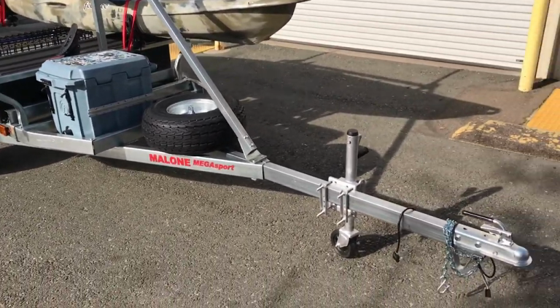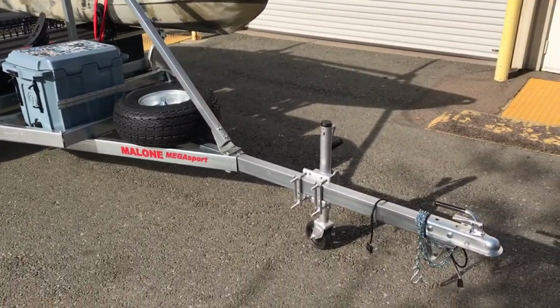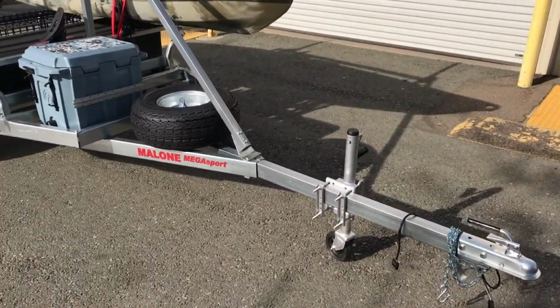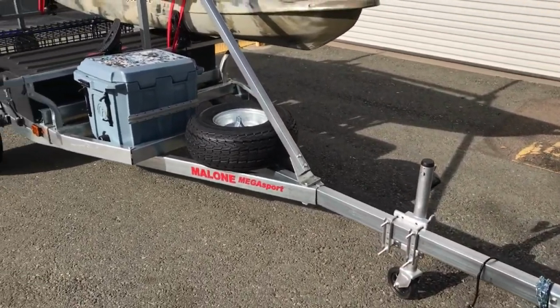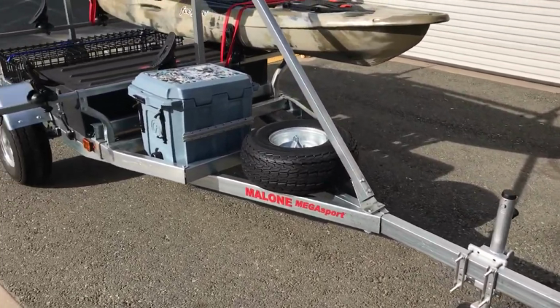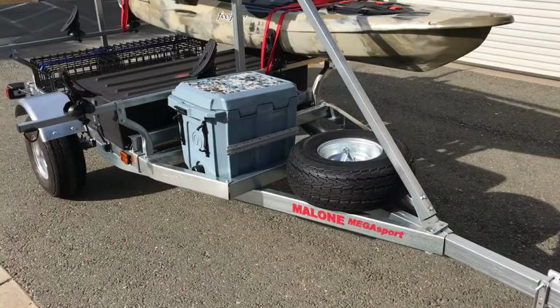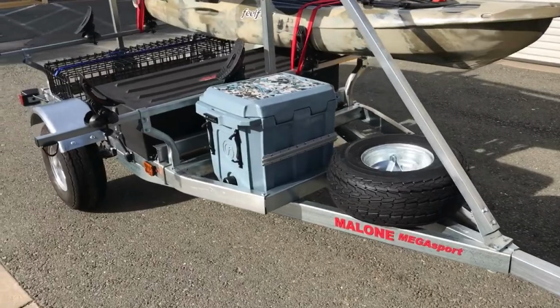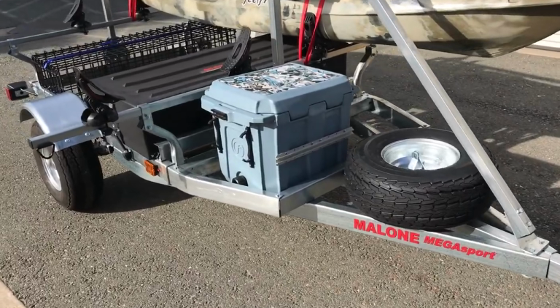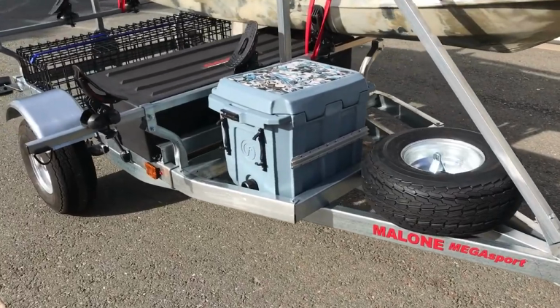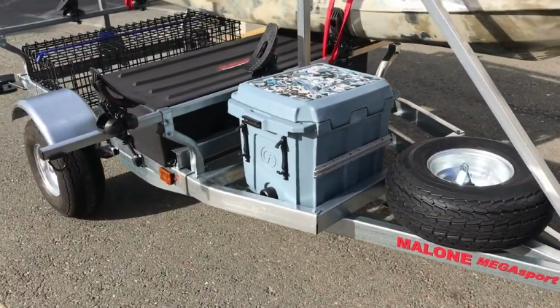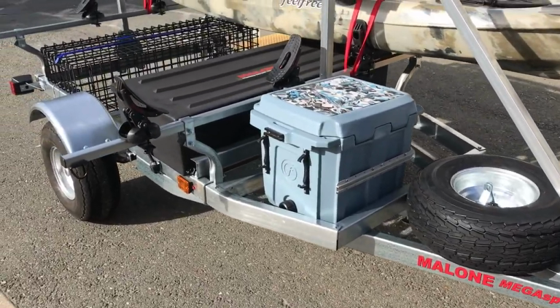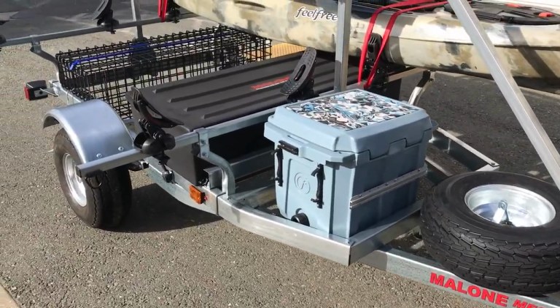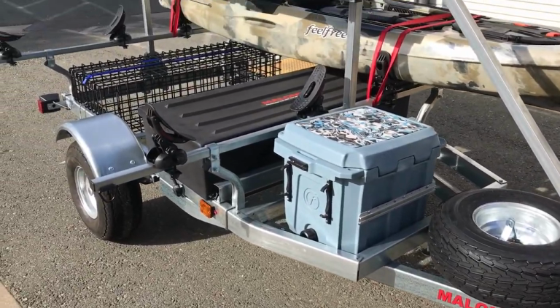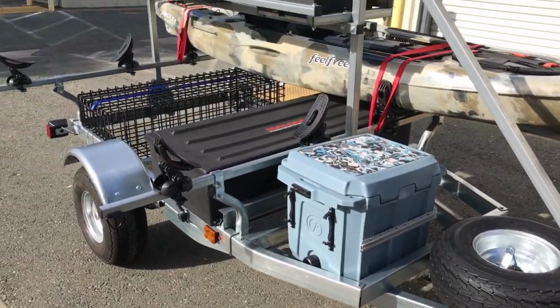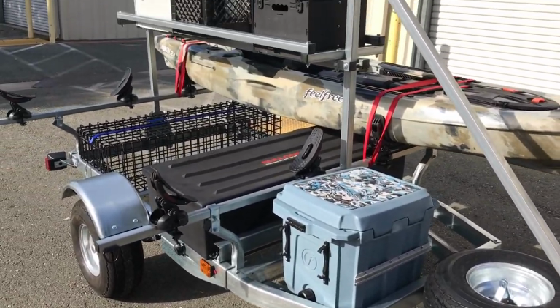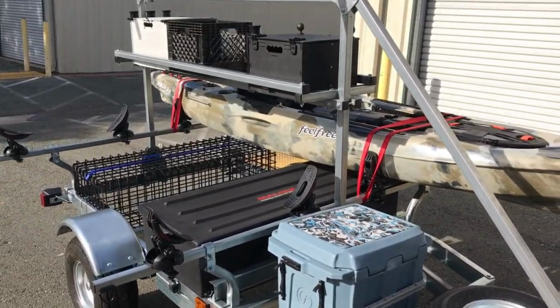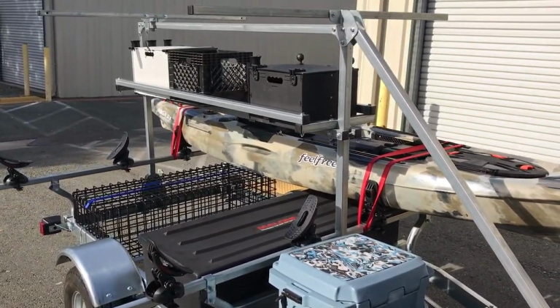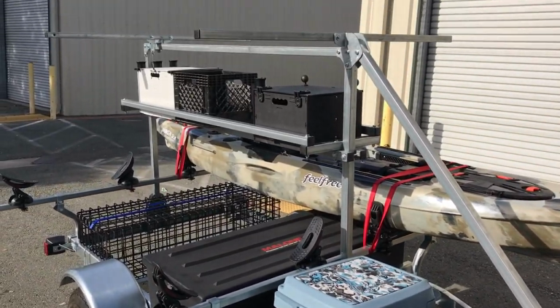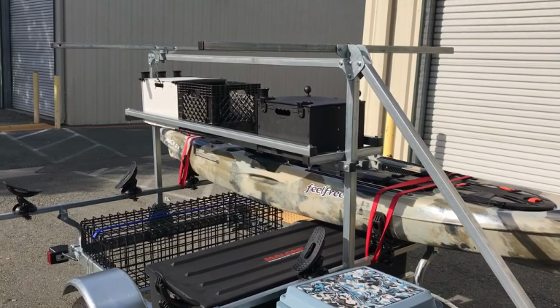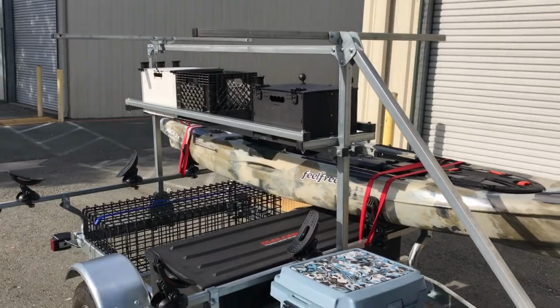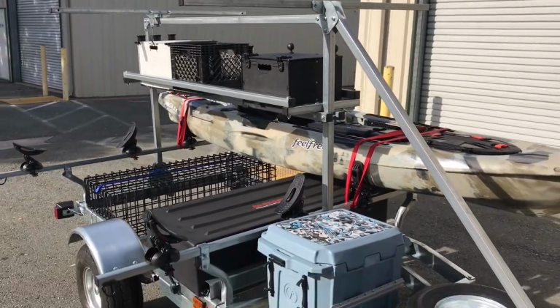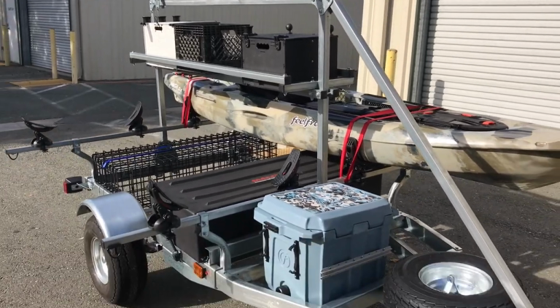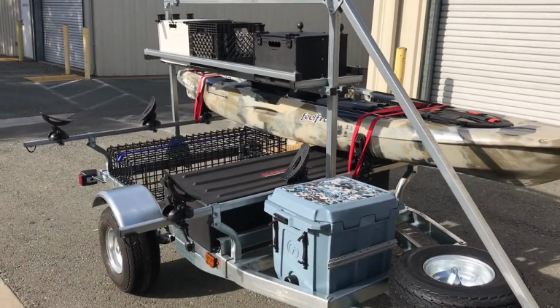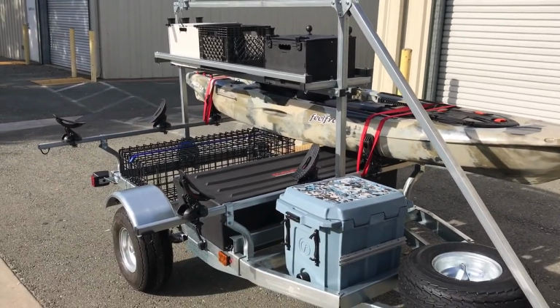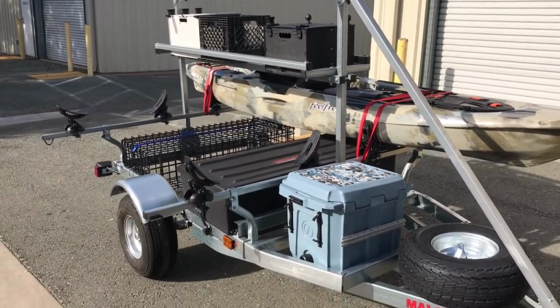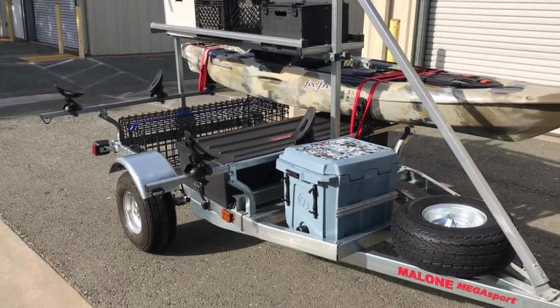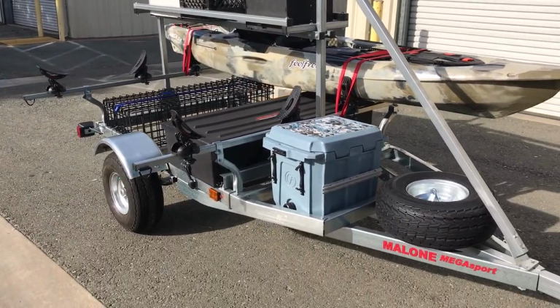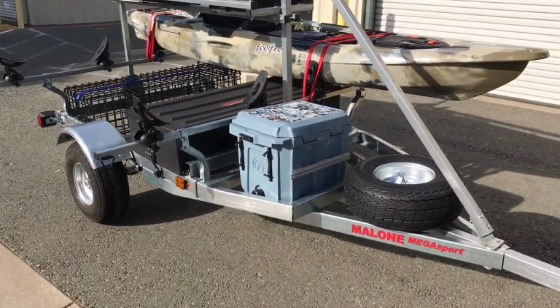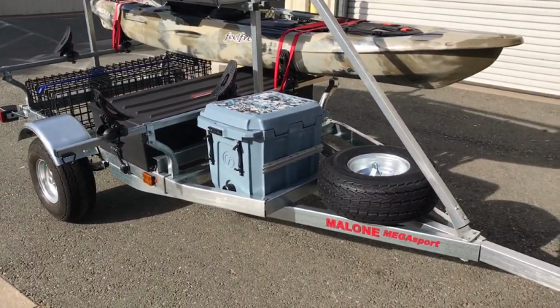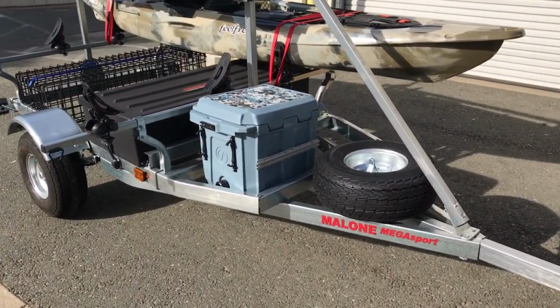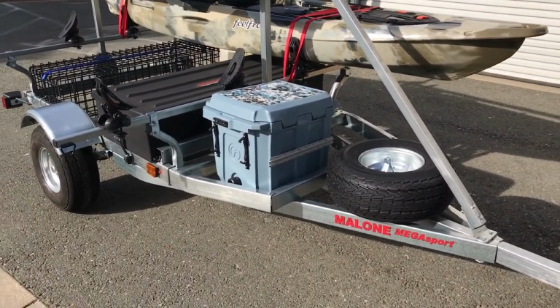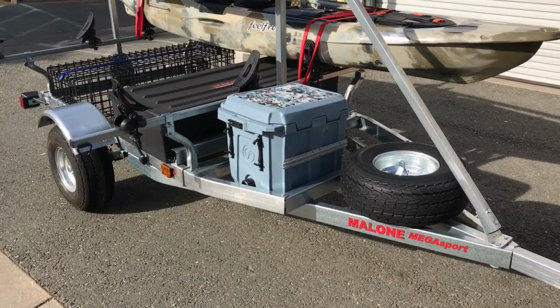The Megasport trailer is the bigger brother to the Microsport trailer that Malone makes. It's a little bit heavier duty, it's got some more options for additional kayaks and additional storage. It also has a little bit beefier tires on it.